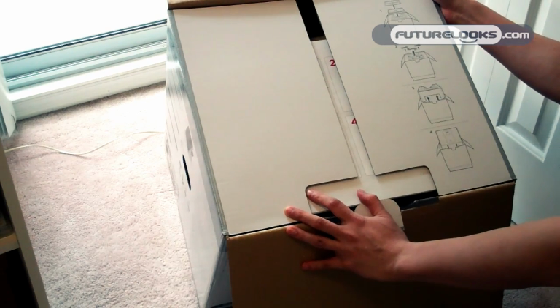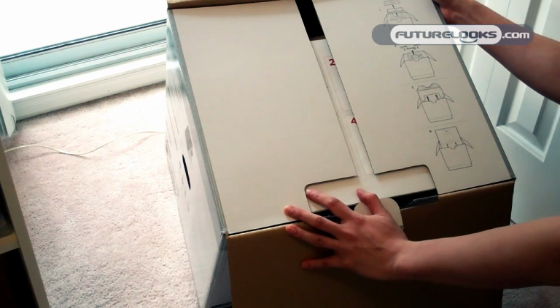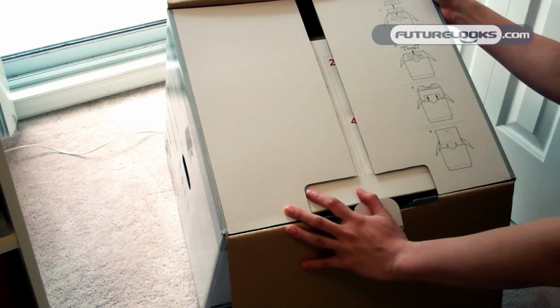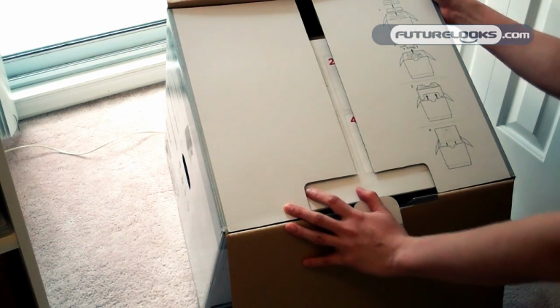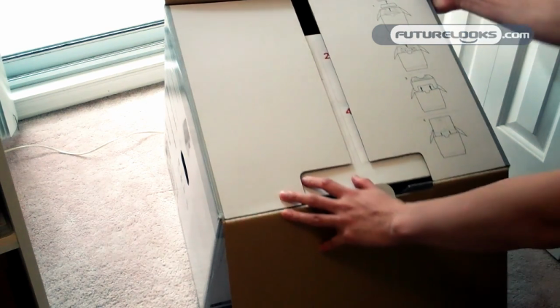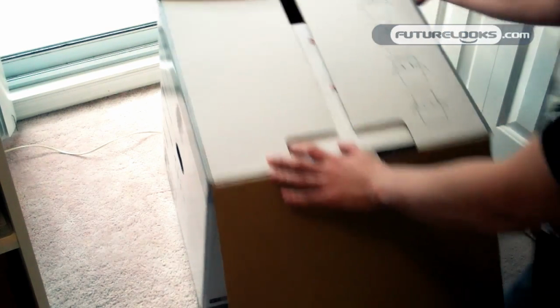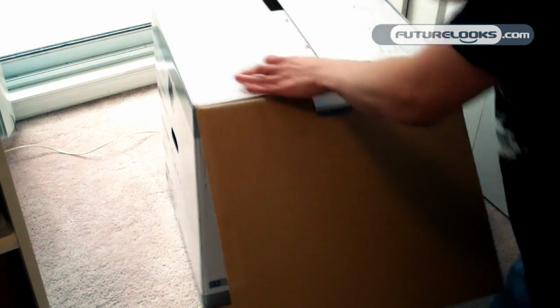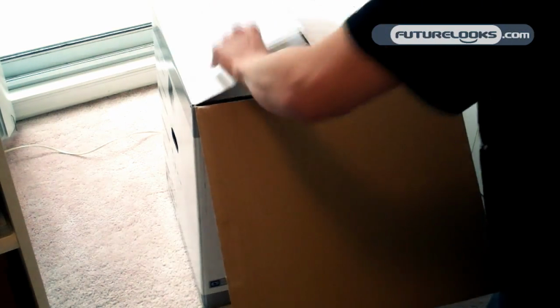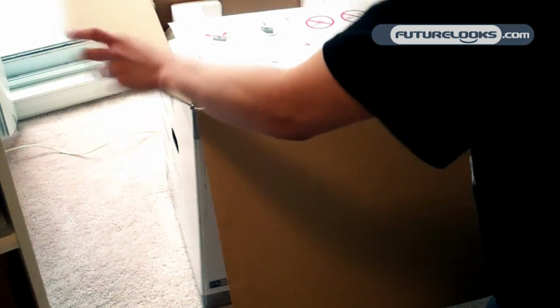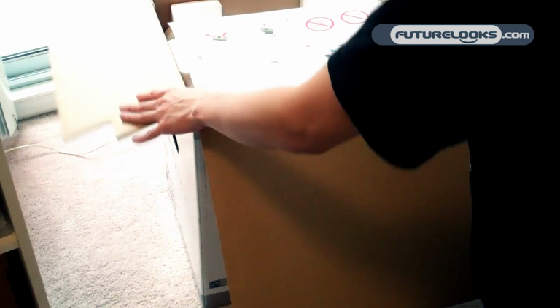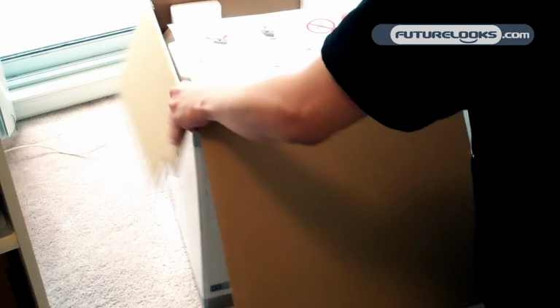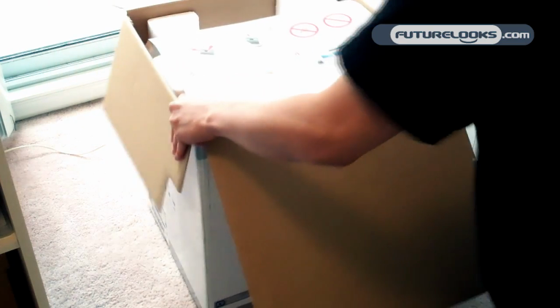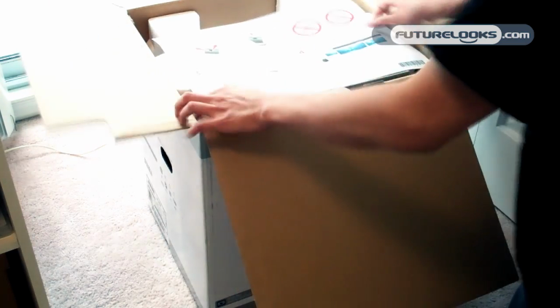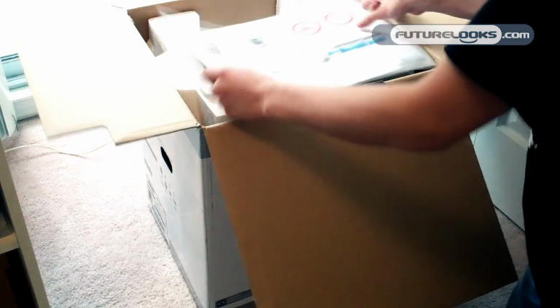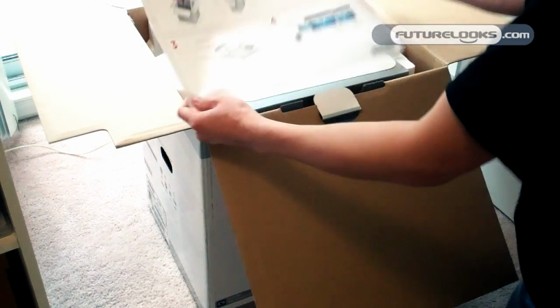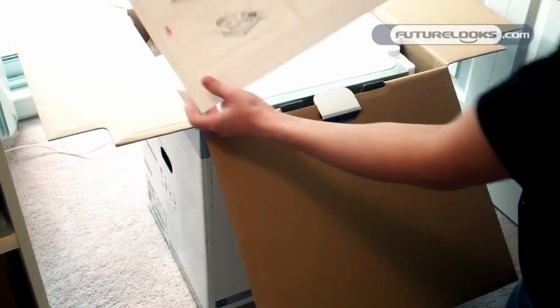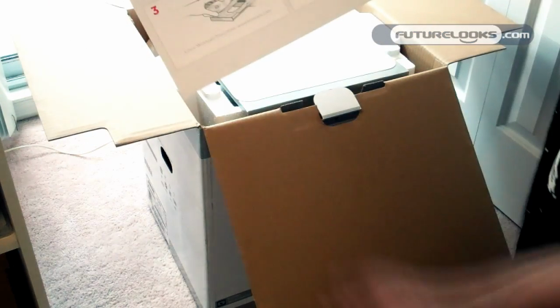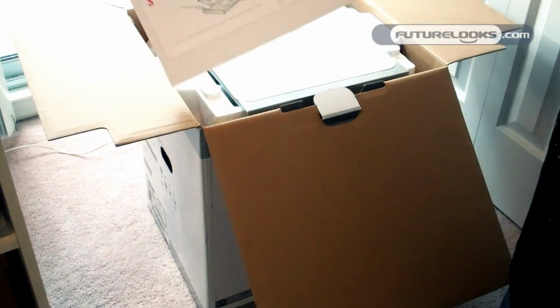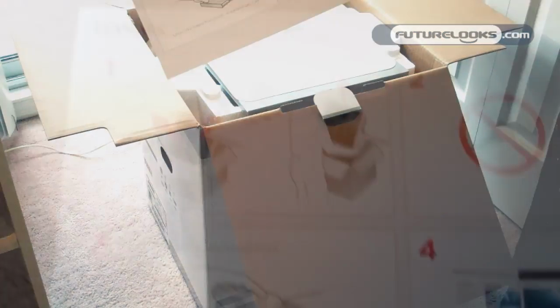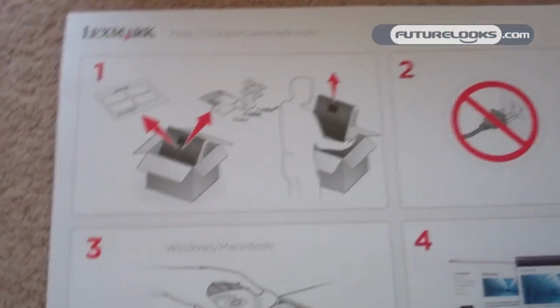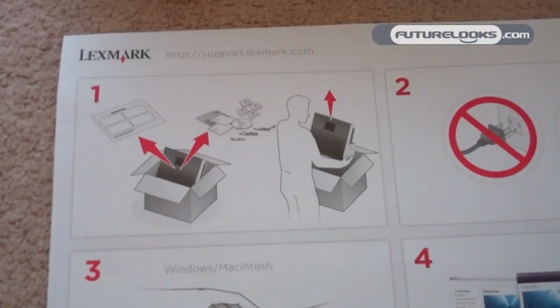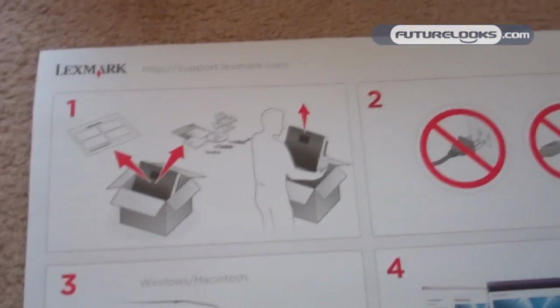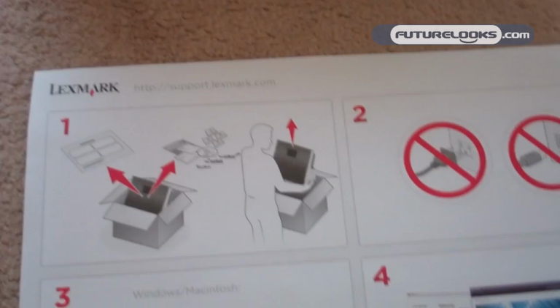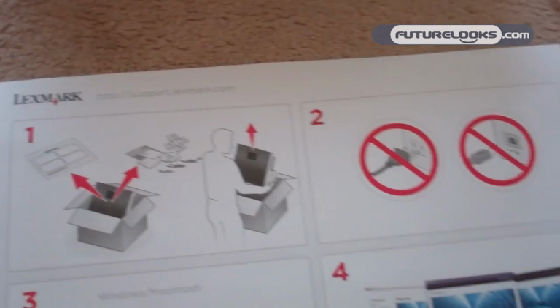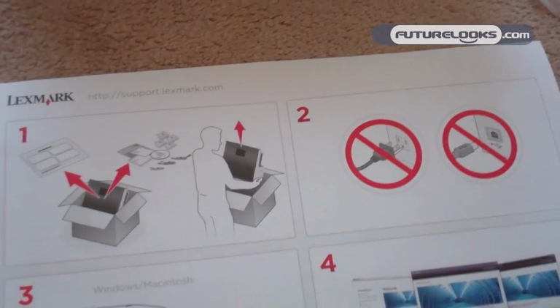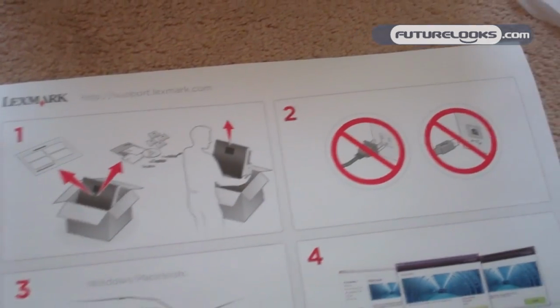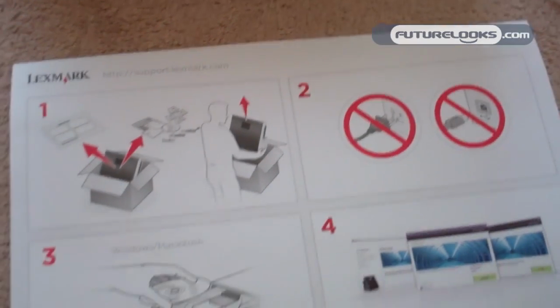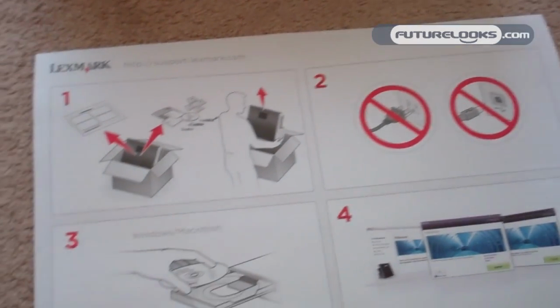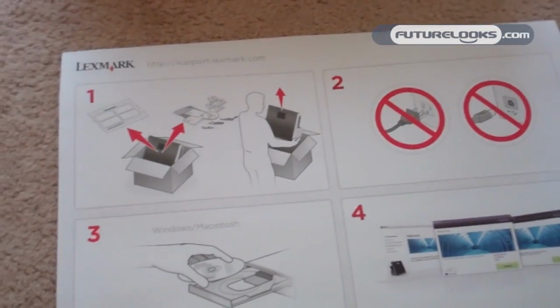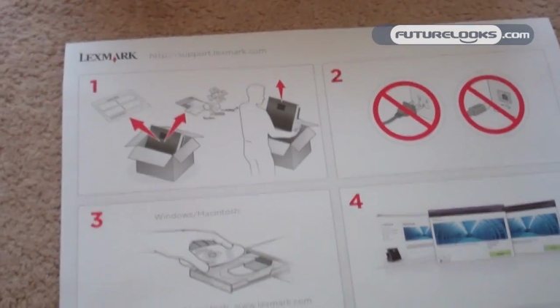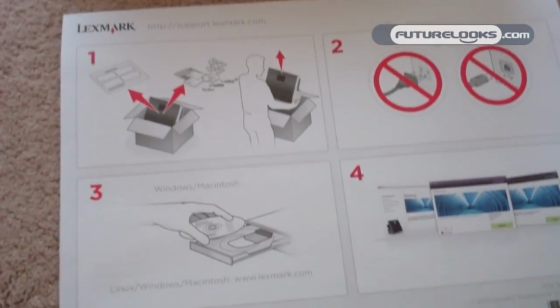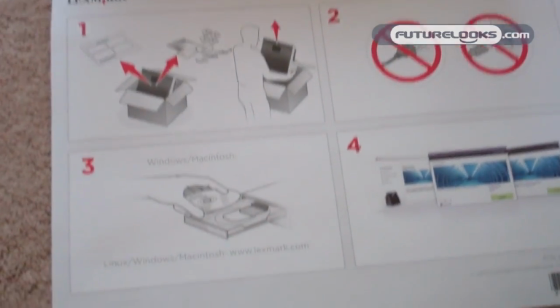Hopefully I don't mess this up. It's telling you to take it out of the box — don't plug it in yet. Run the software and then you'll be good.